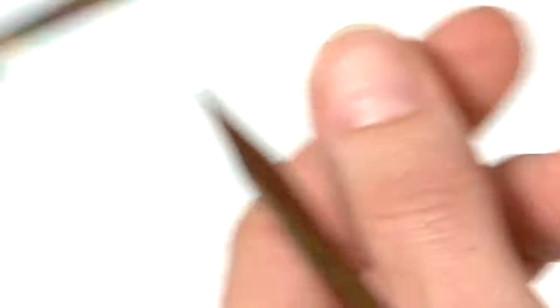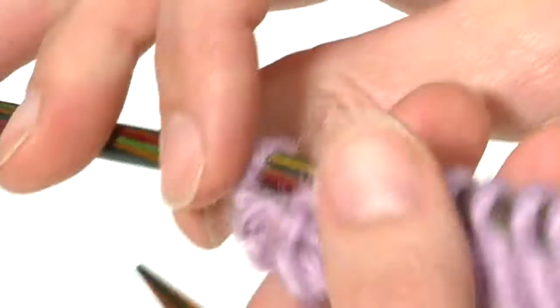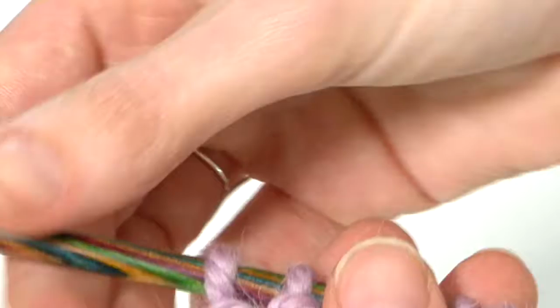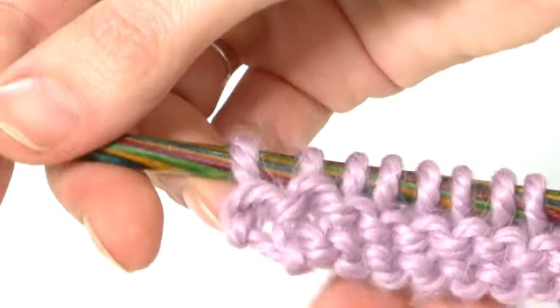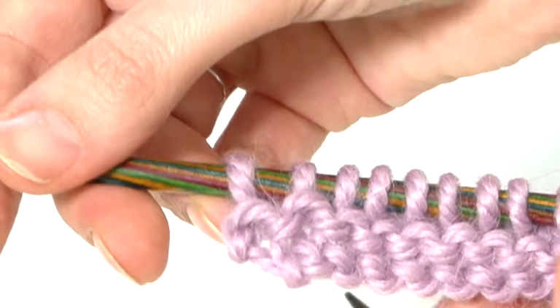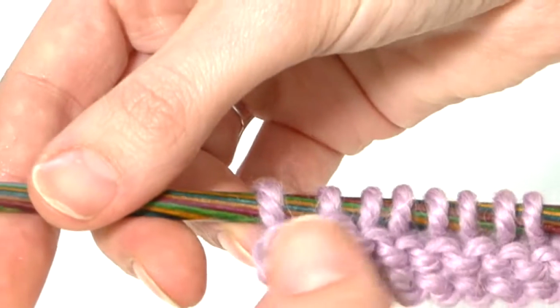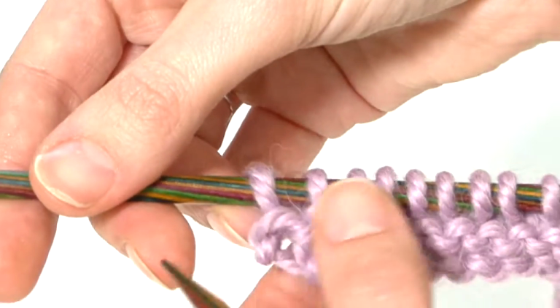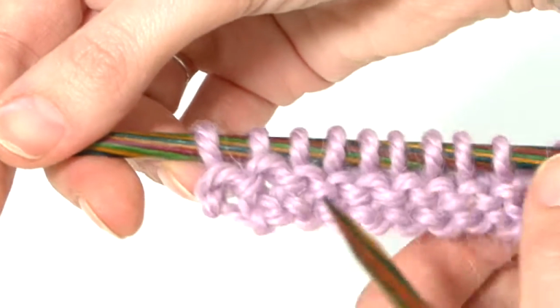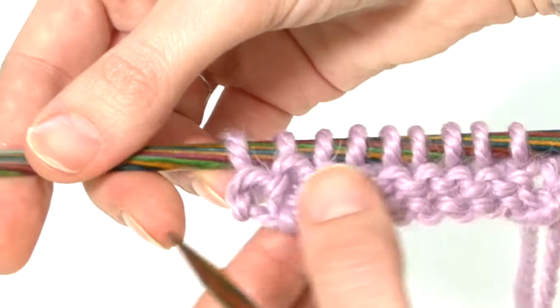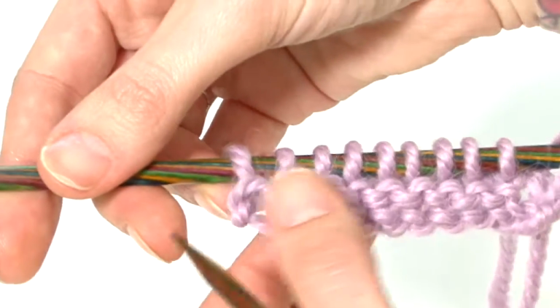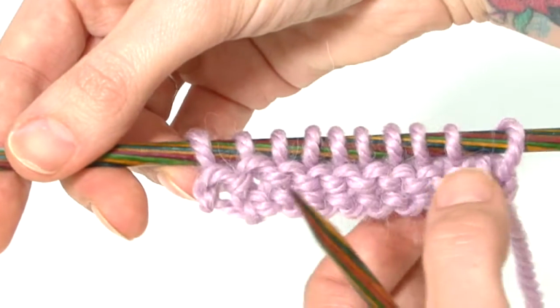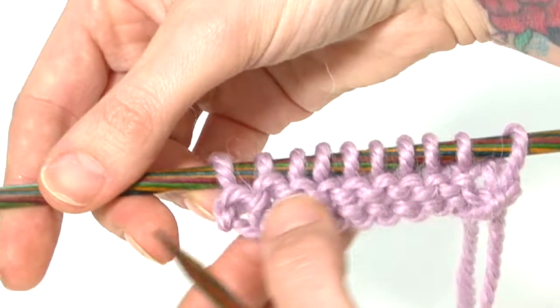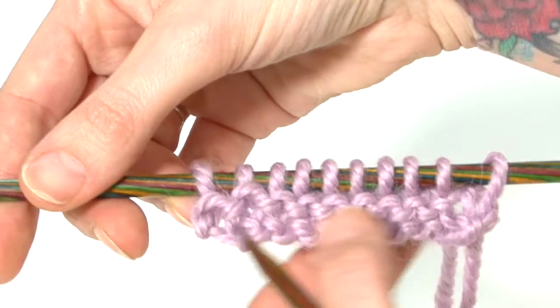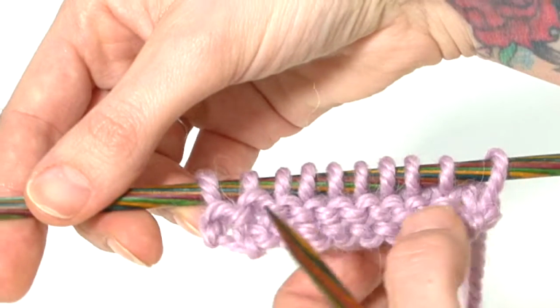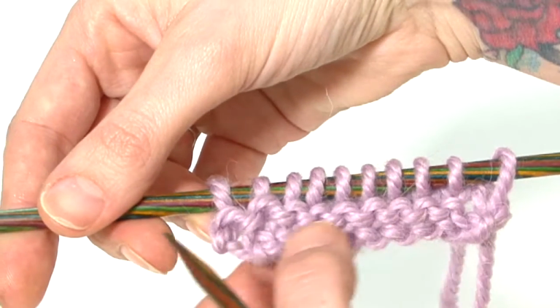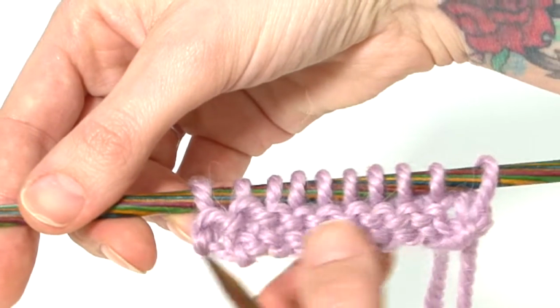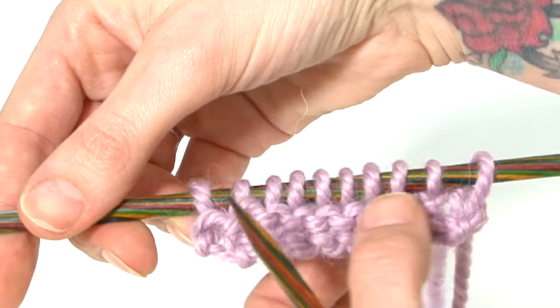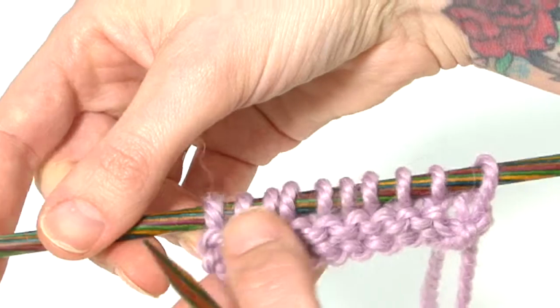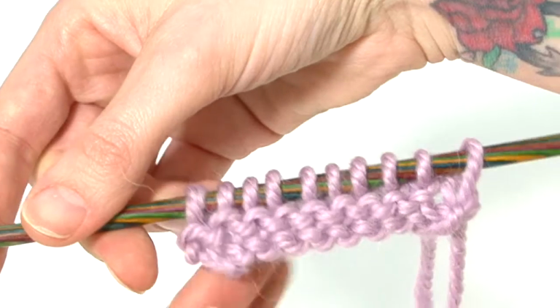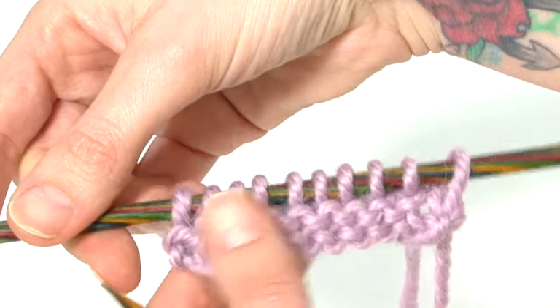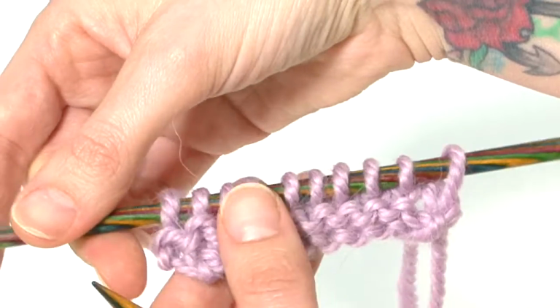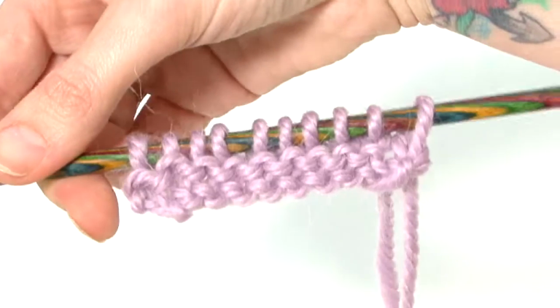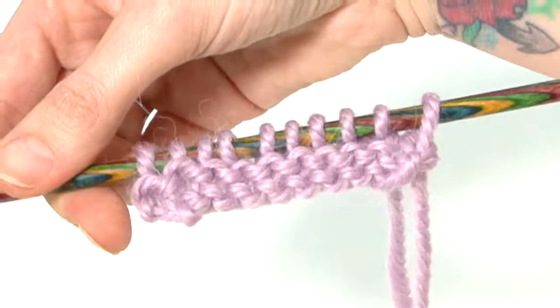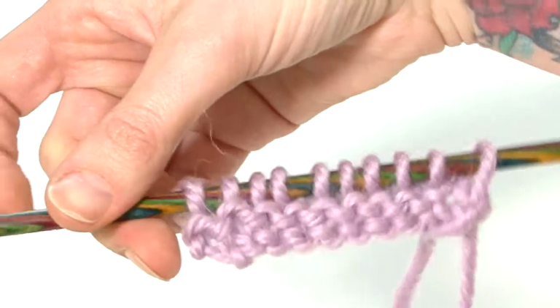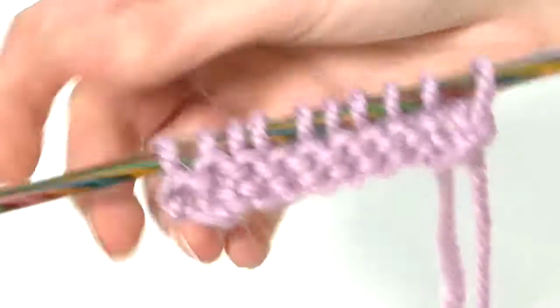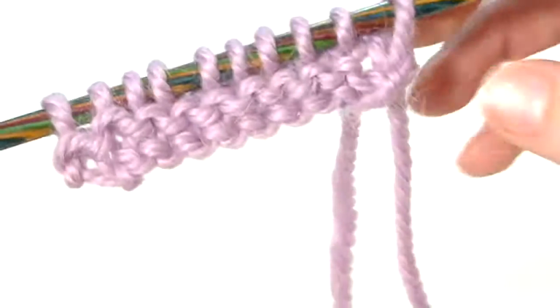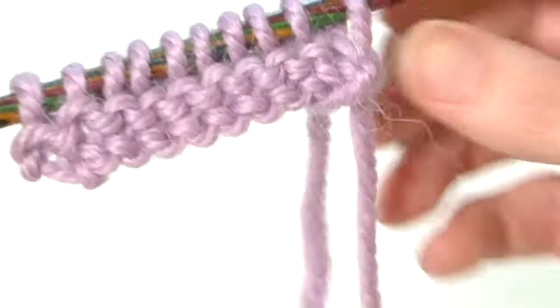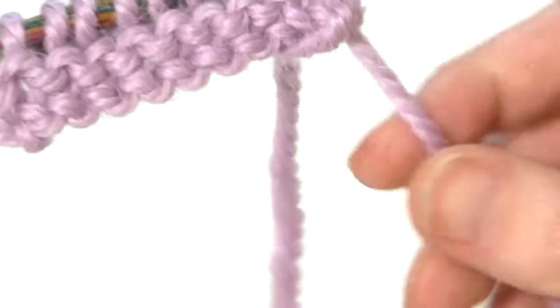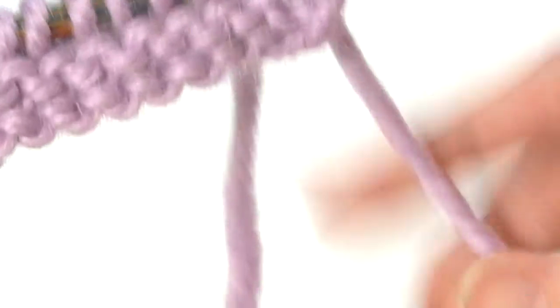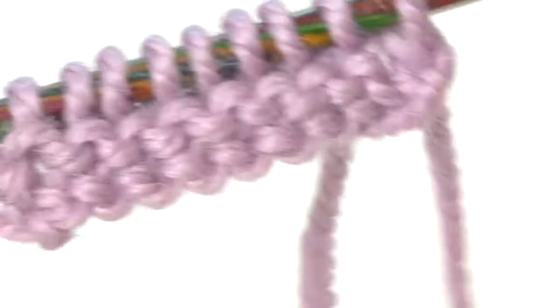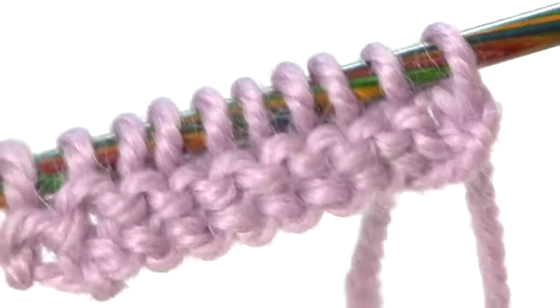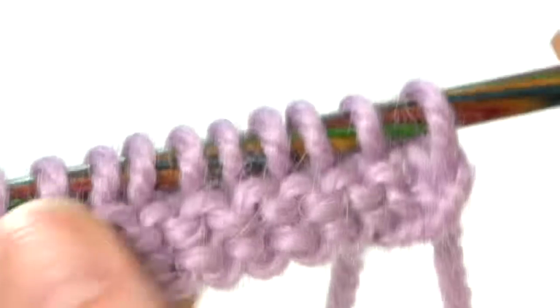So what we have there is our second row of purl stitches. When we turn it round you'll see it's slightly different from a knit stitch, but you've still got this raised, quite horizontal design when you've got all purls sitting next to each other.